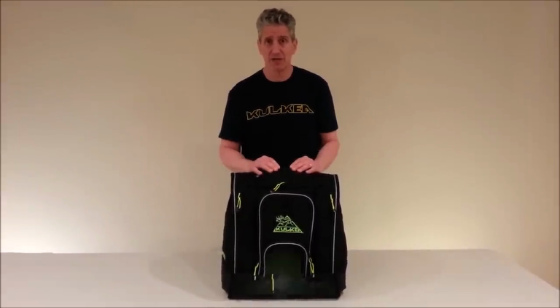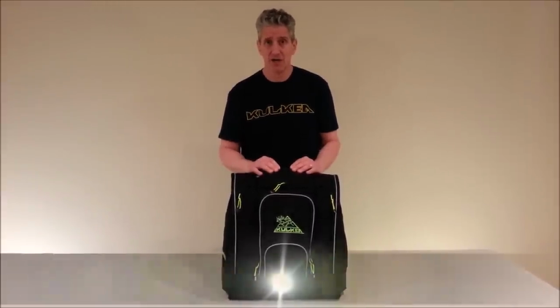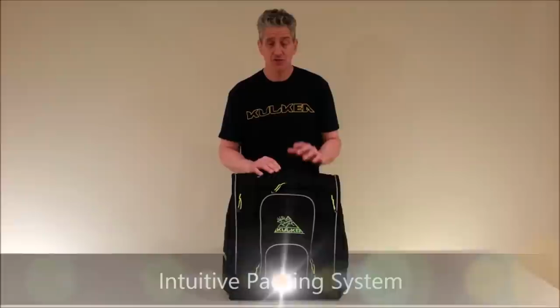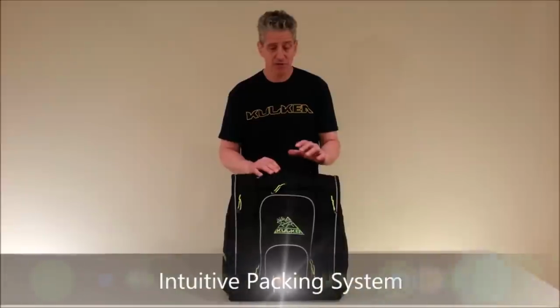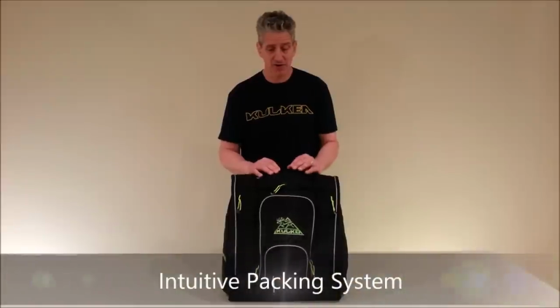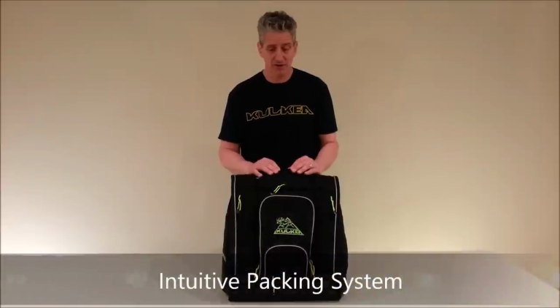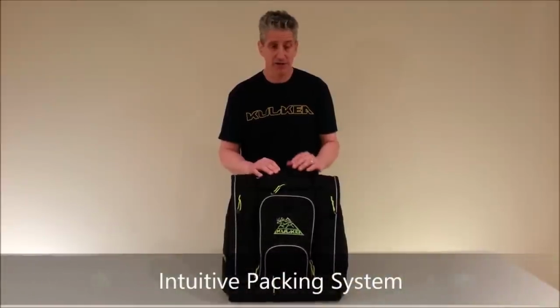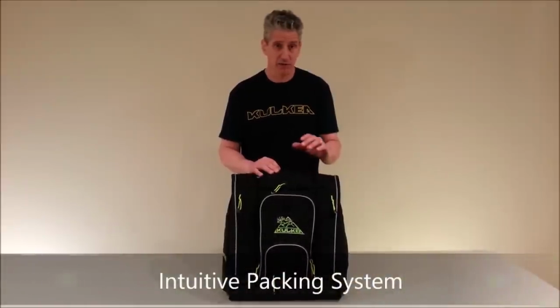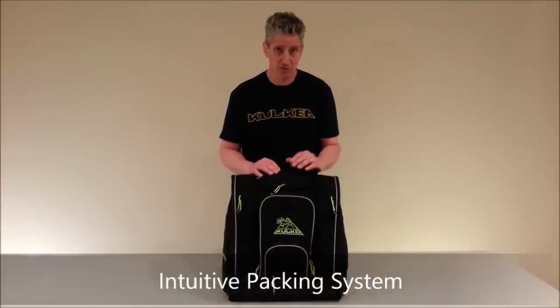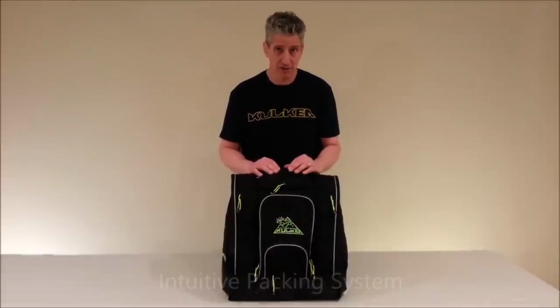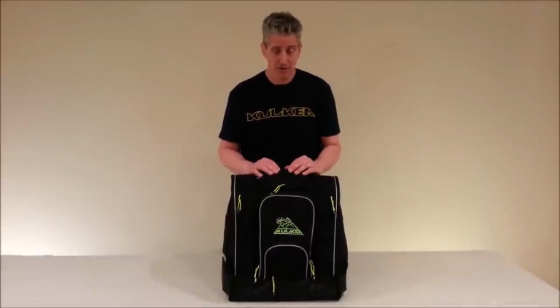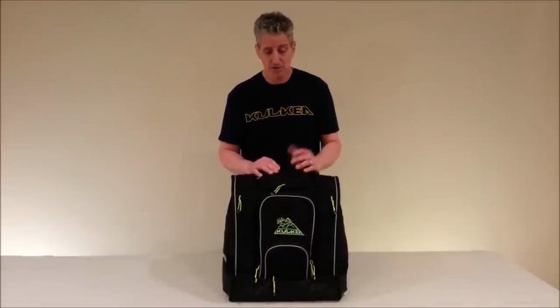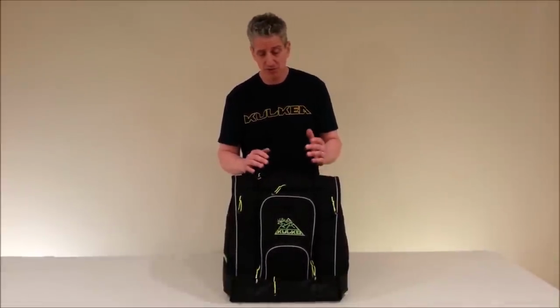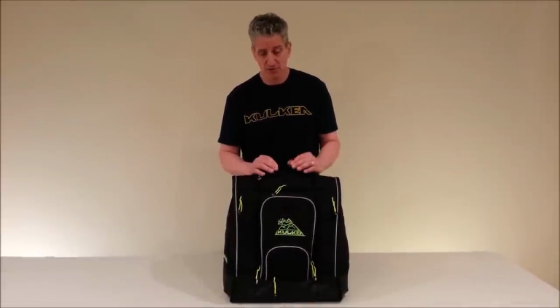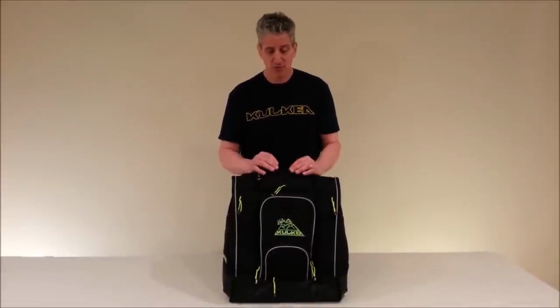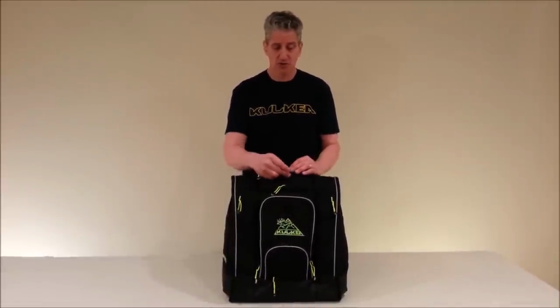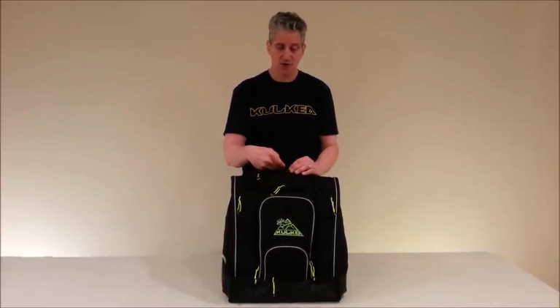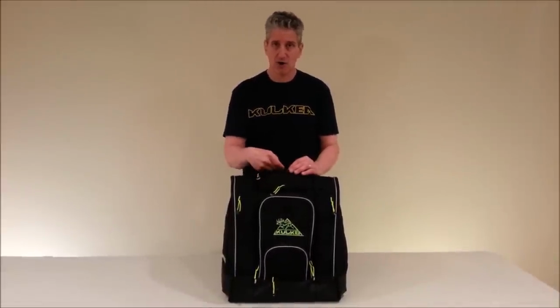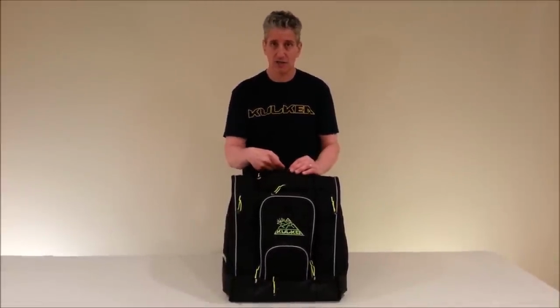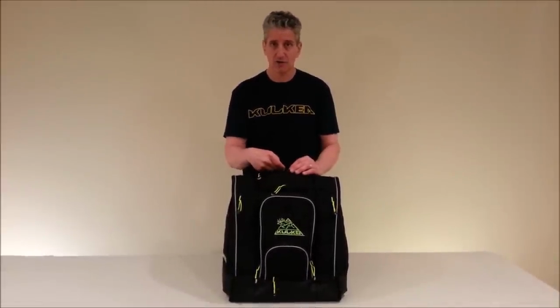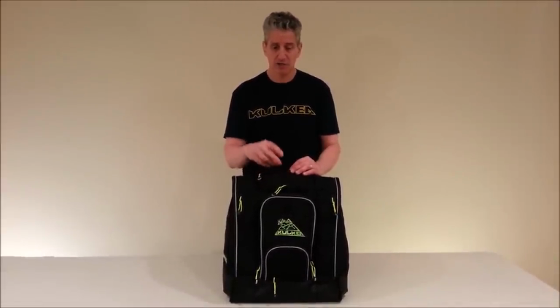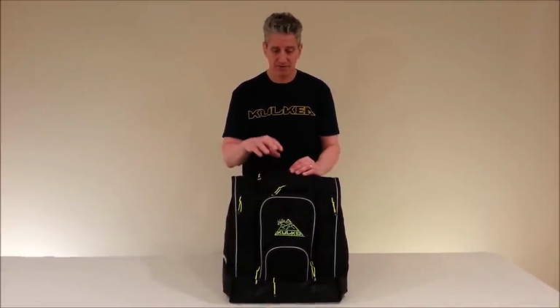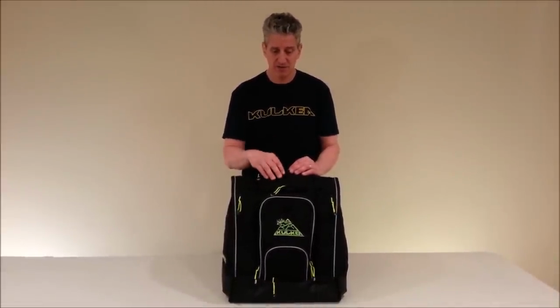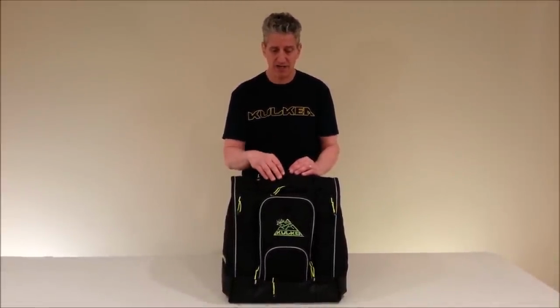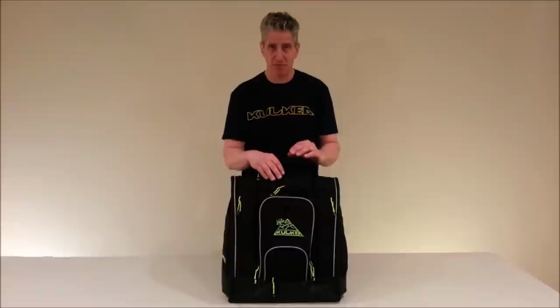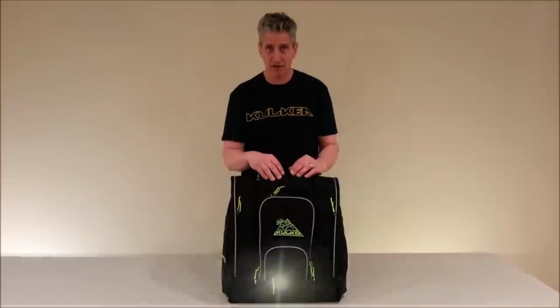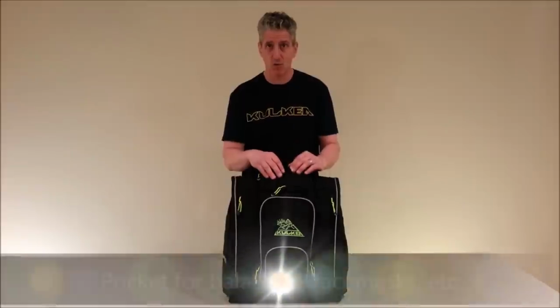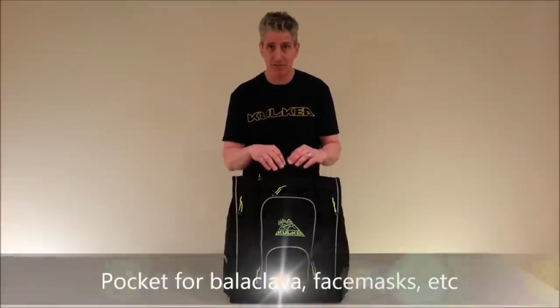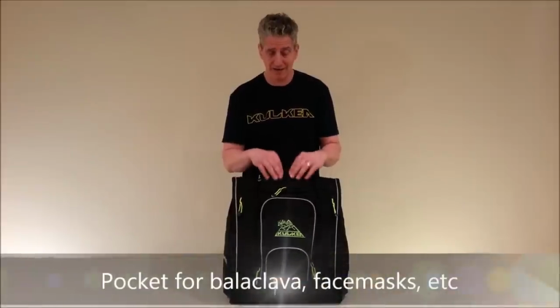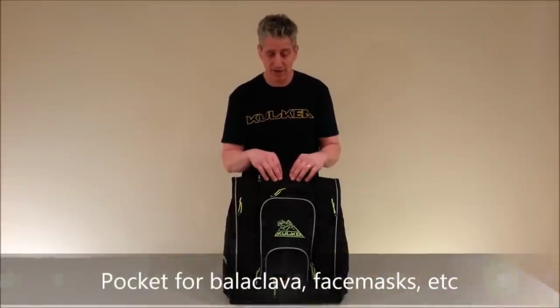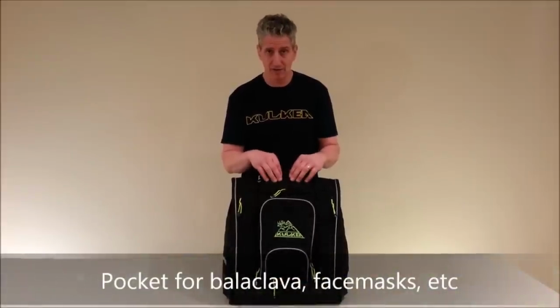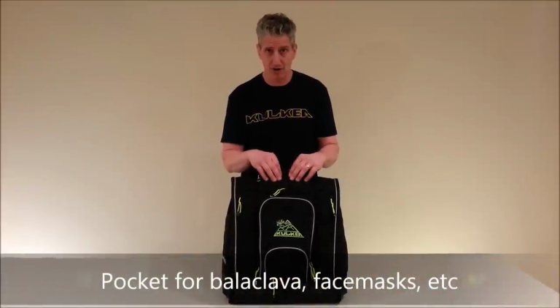That means there's a place for everything and it's where it should be. For example, we start in the top pocket here. You would keep your face mask, your balaclava, or your bandana right here on the top.